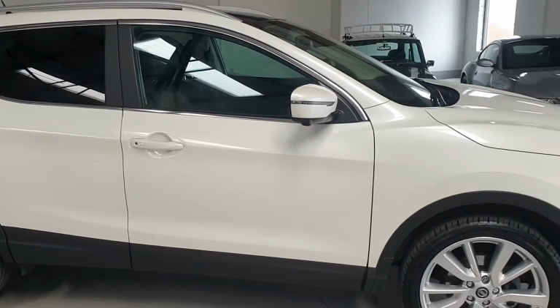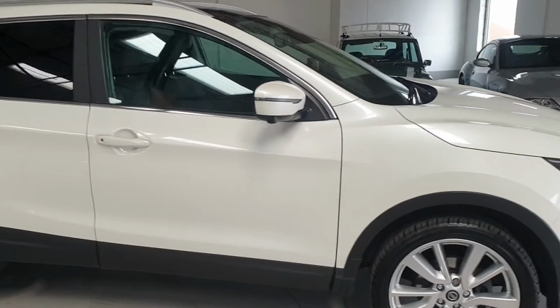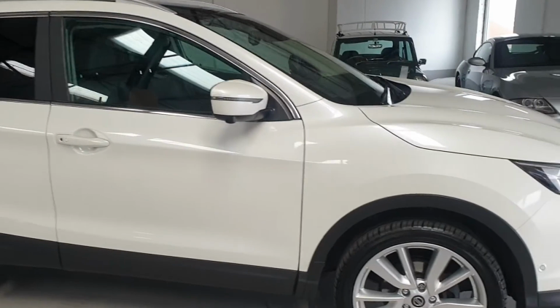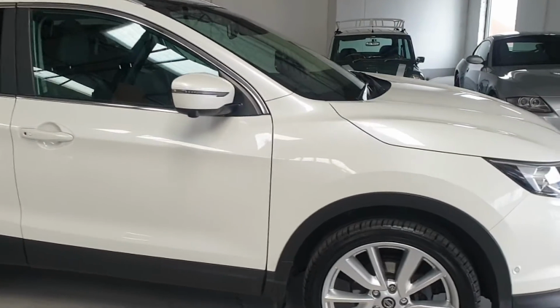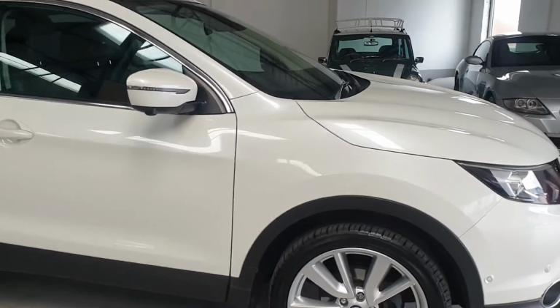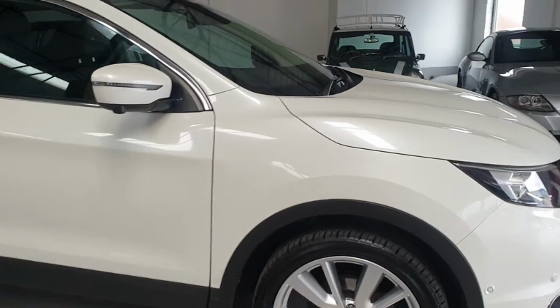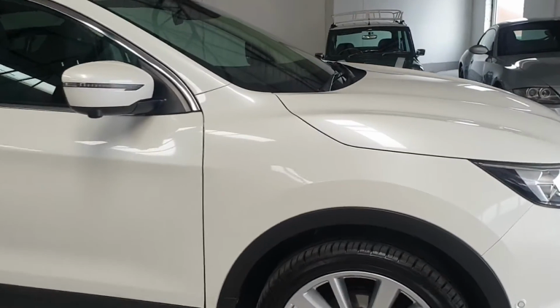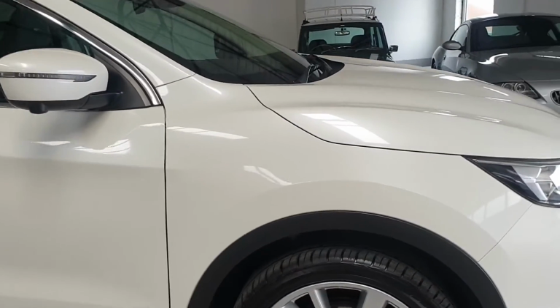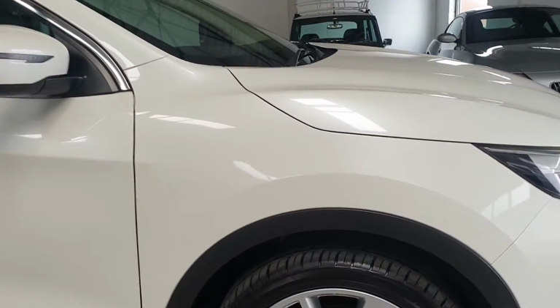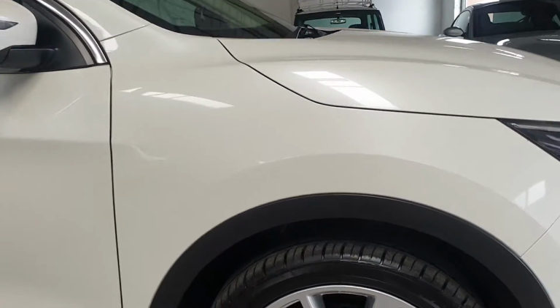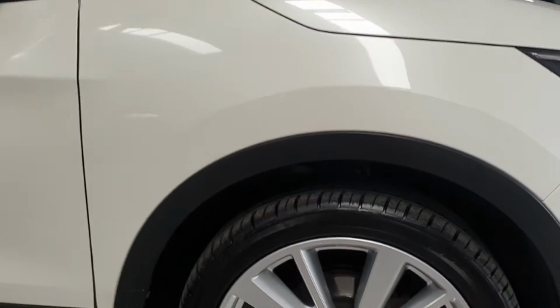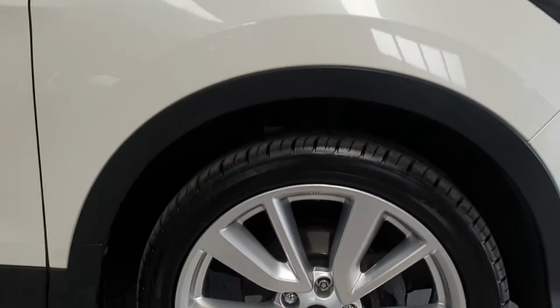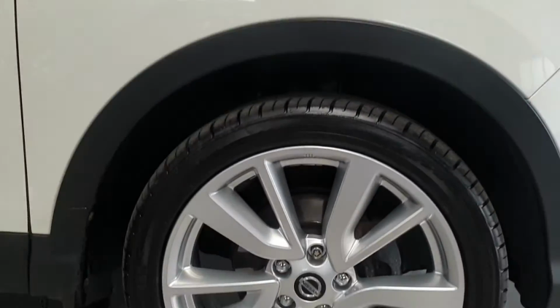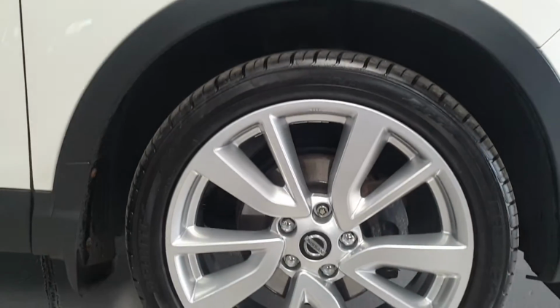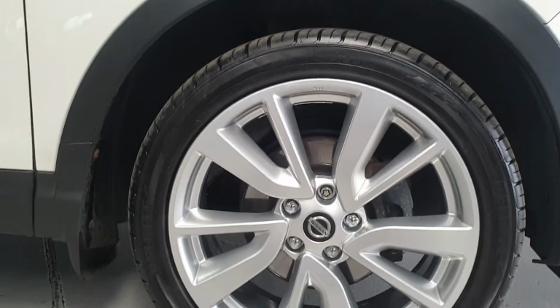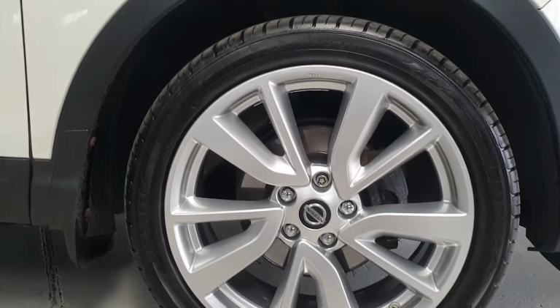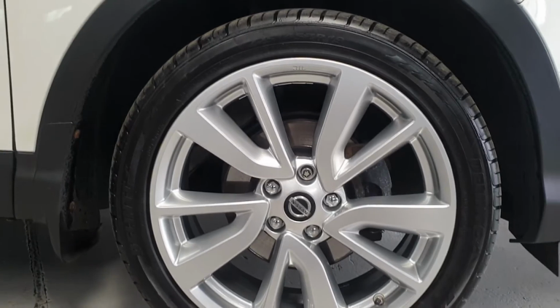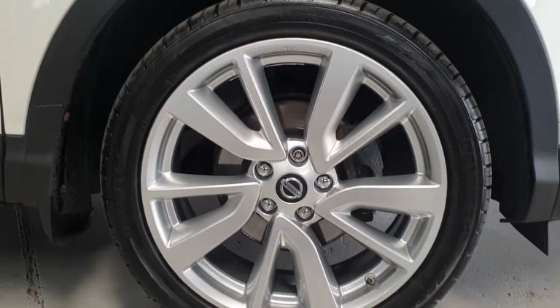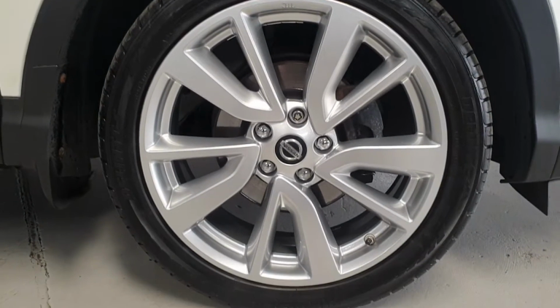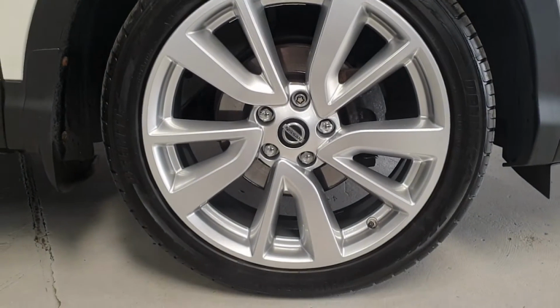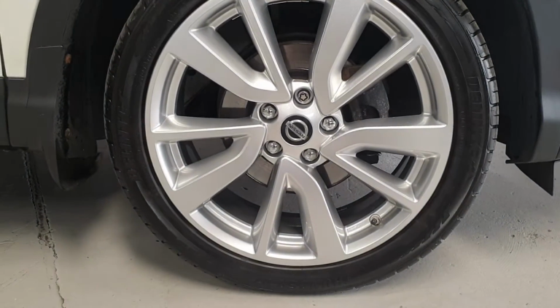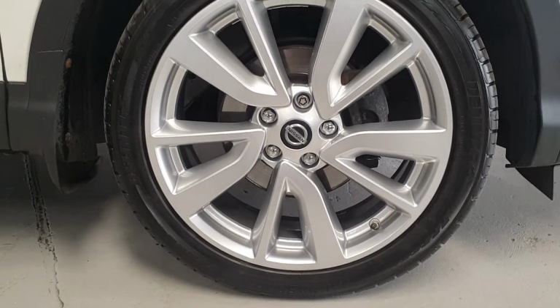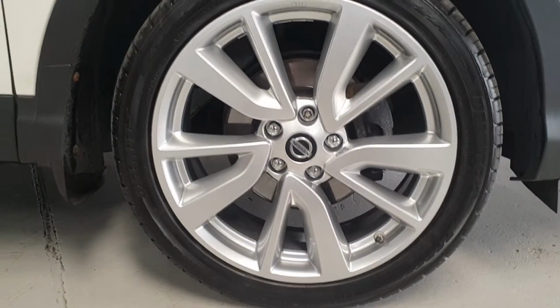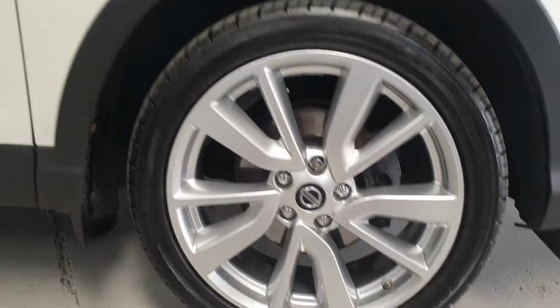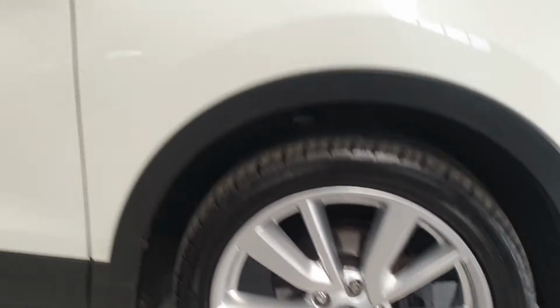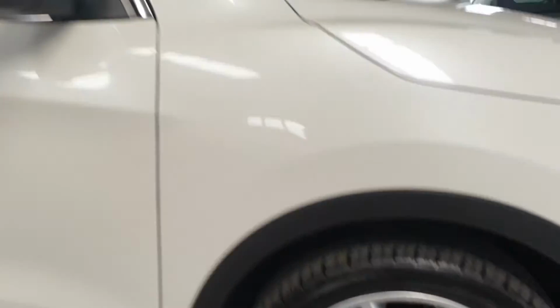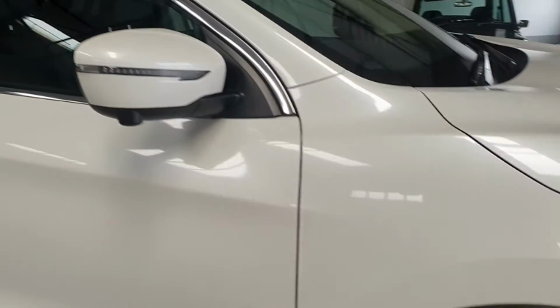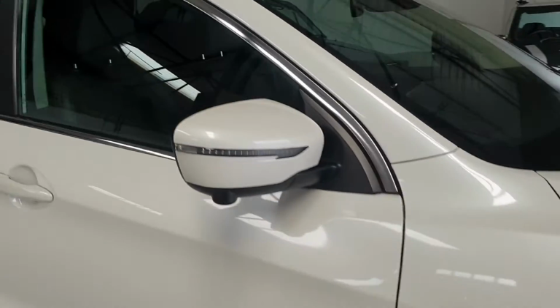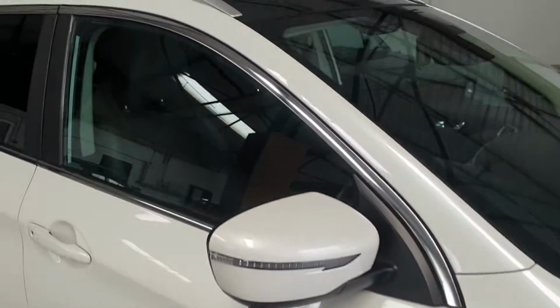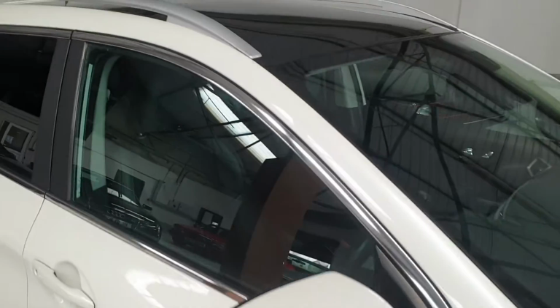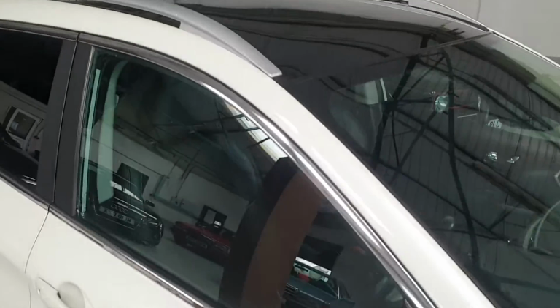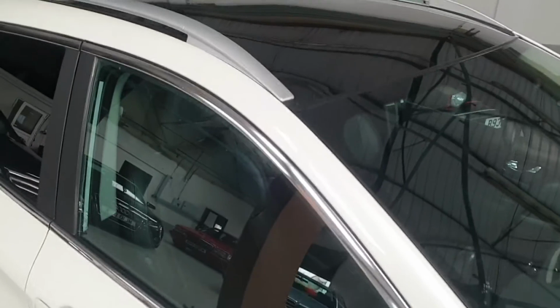This car has a great spec. There are the upgraded alloy wheels, 19 inch, in lovely condition, and a panoramic sunroof.